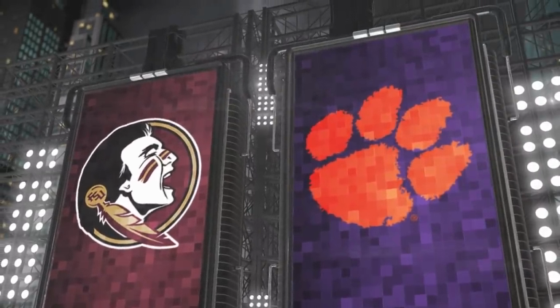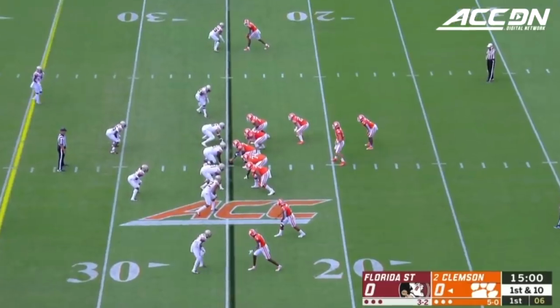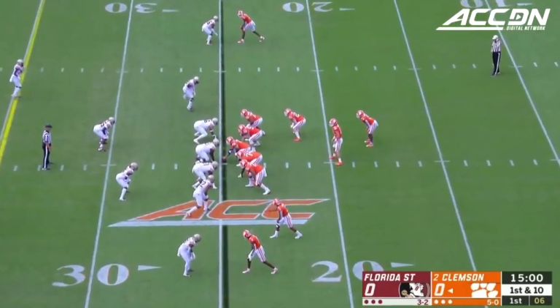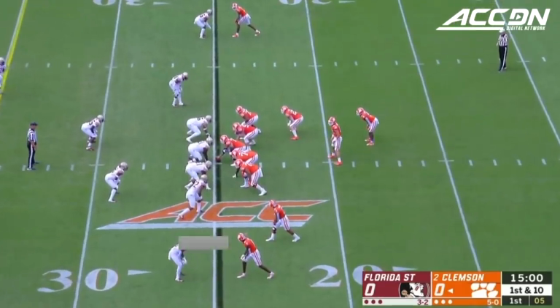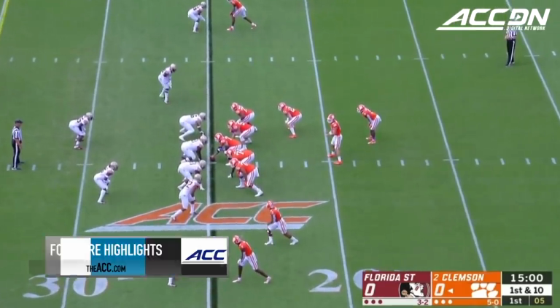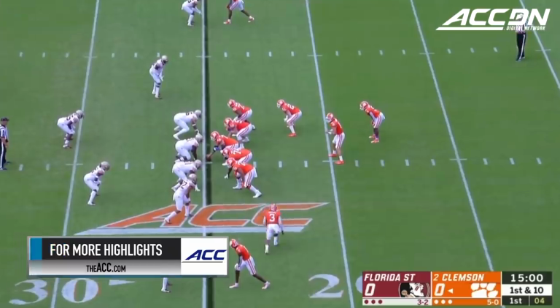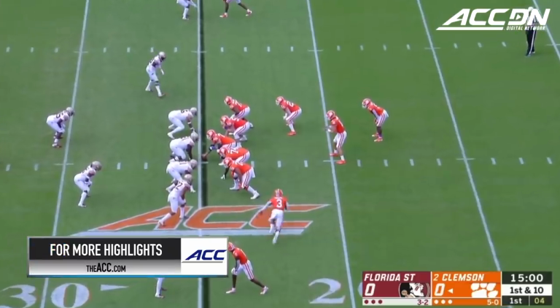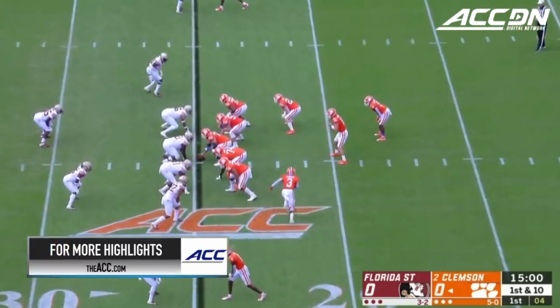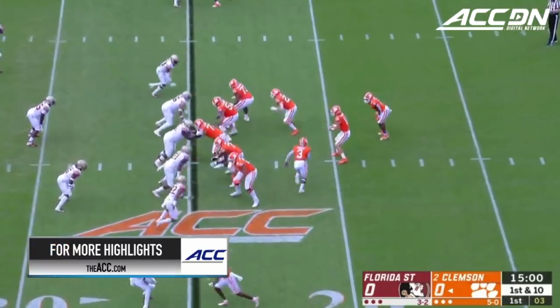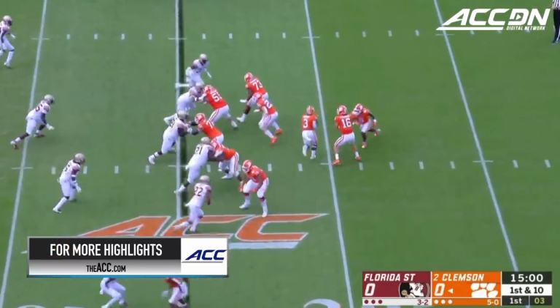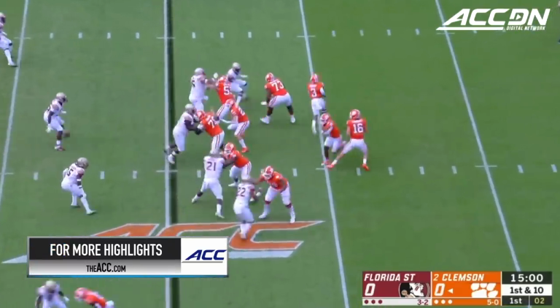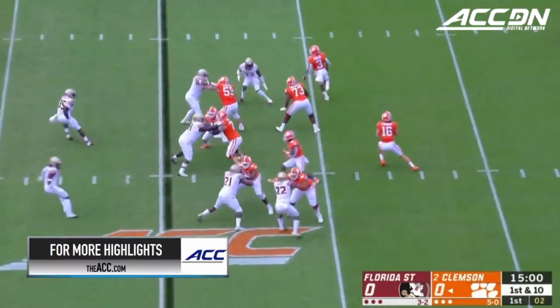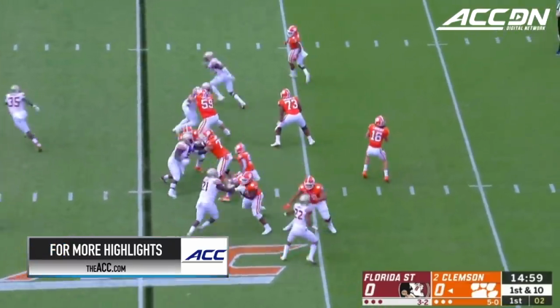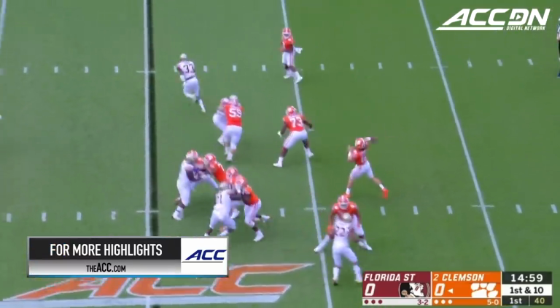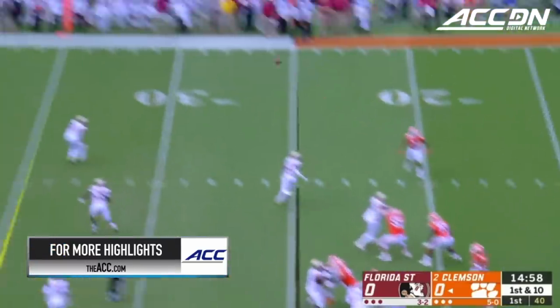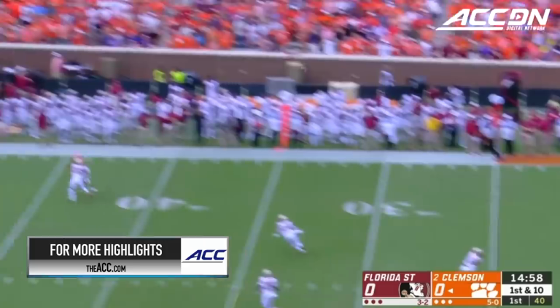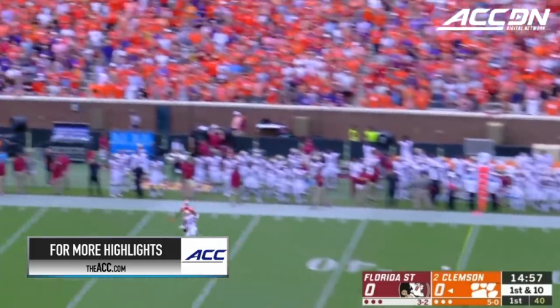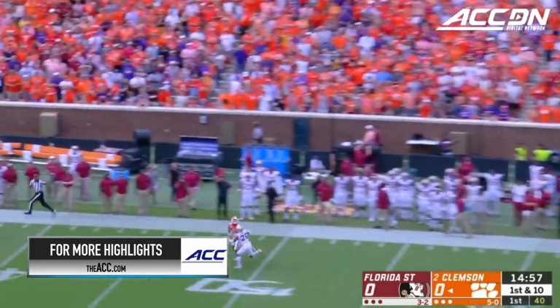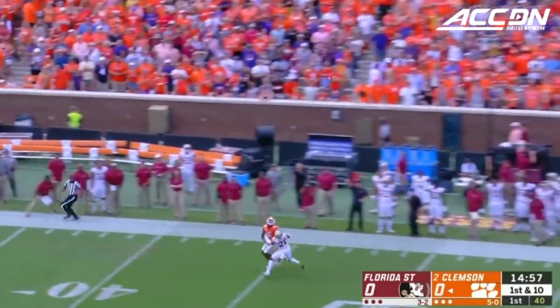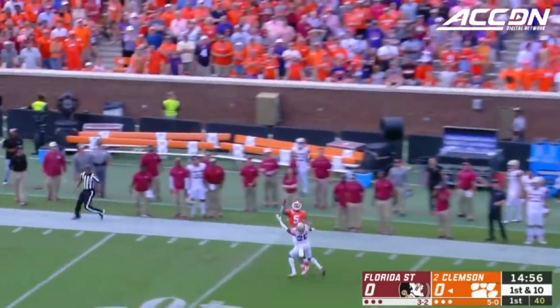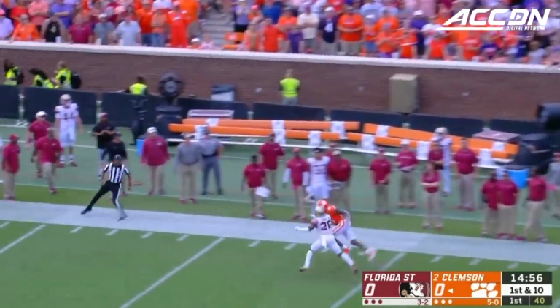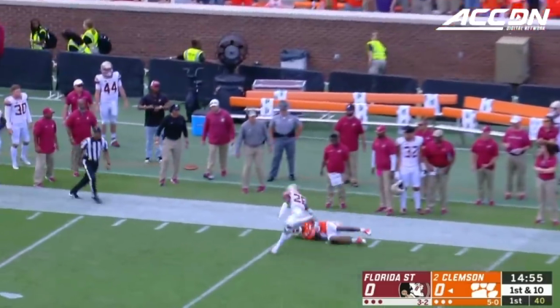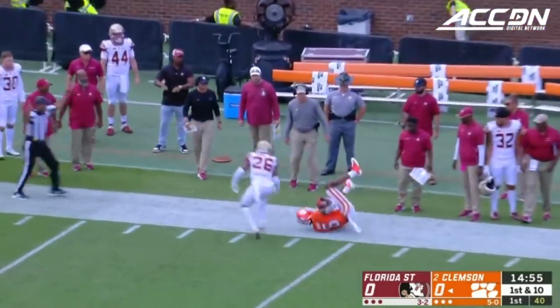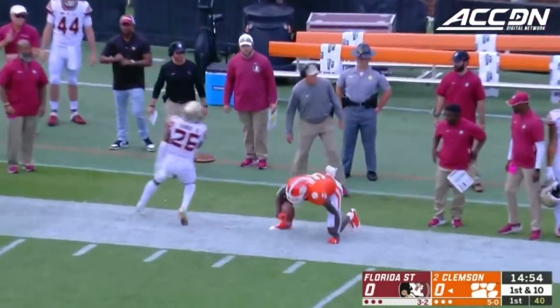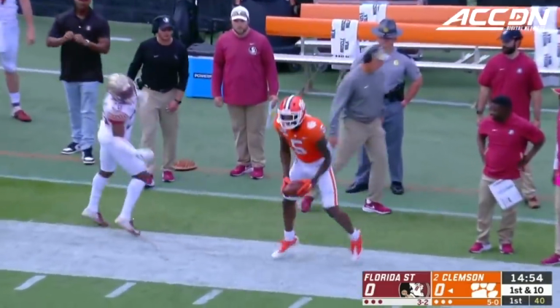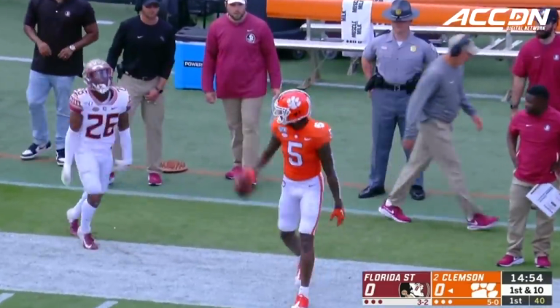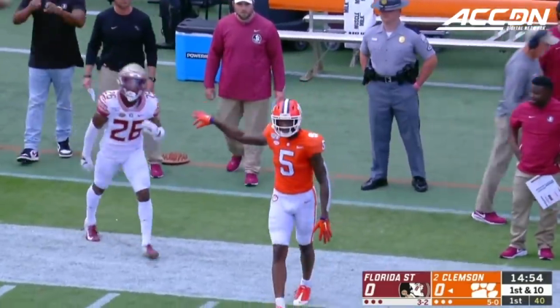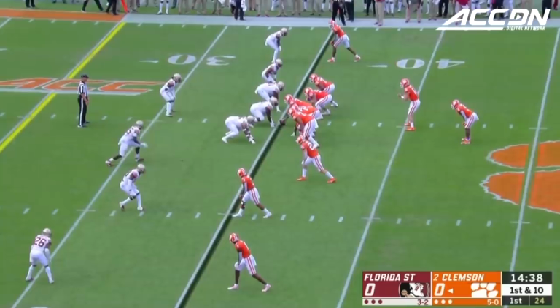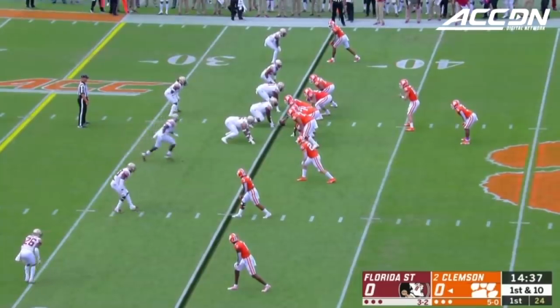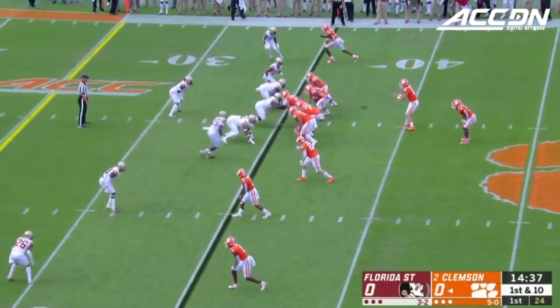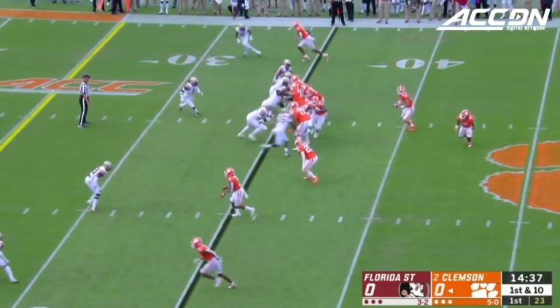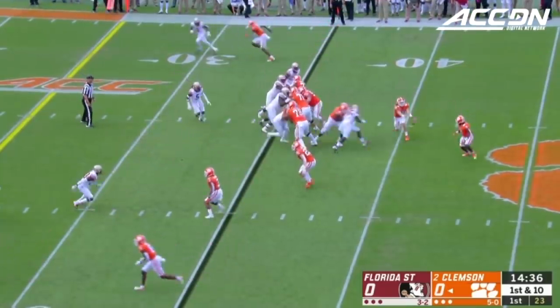They want to get back to running the football here today. That's Amari Rodgers in motion — they come out throwing. Lawrence will take a deep shot down the sideline for T. Higgins, and it's caught. First down and 10.